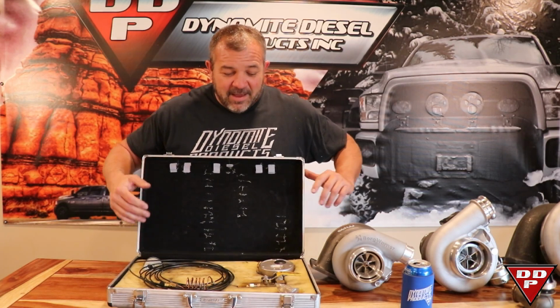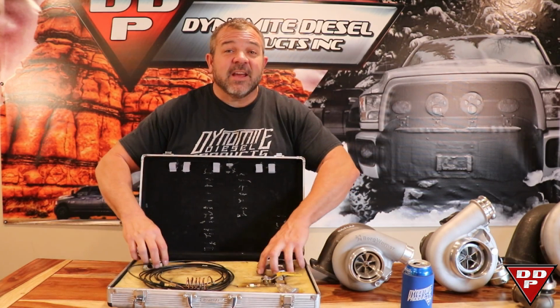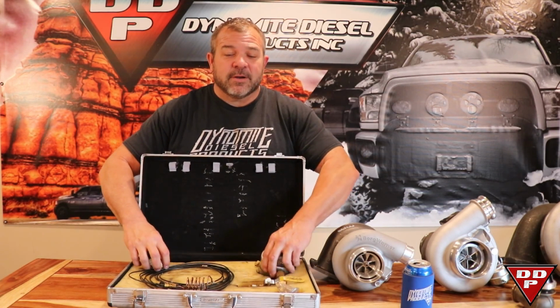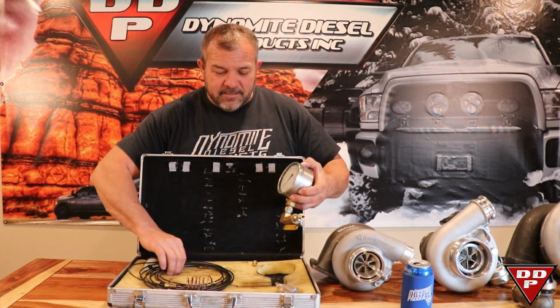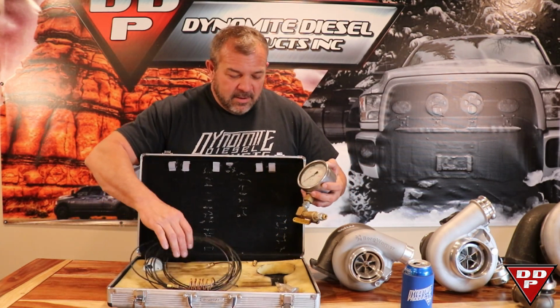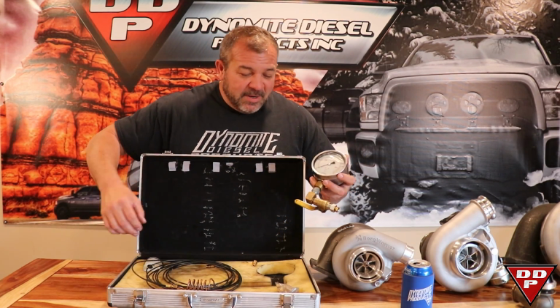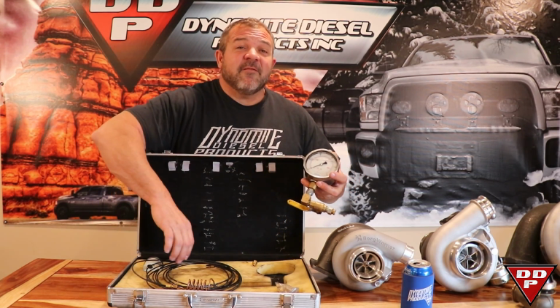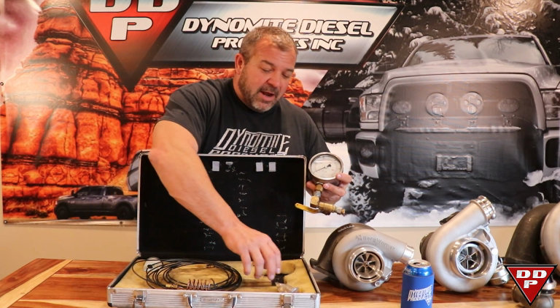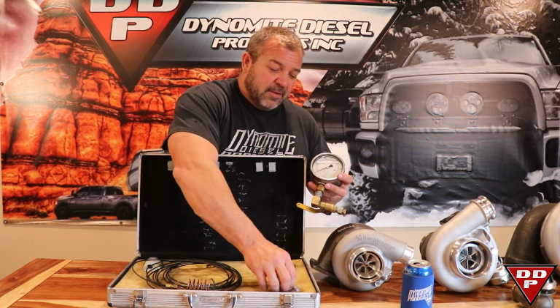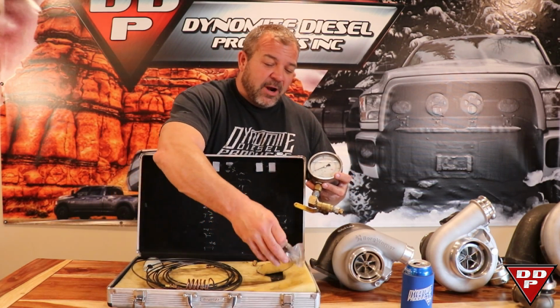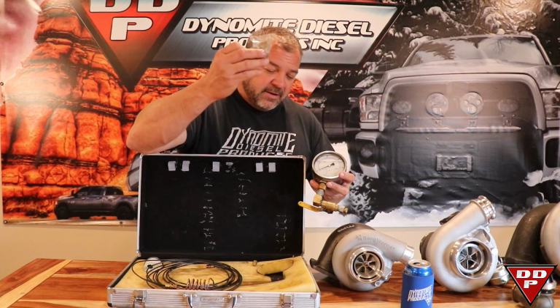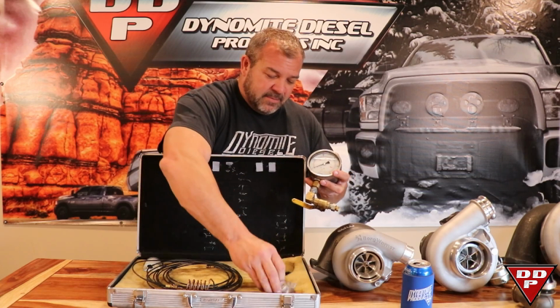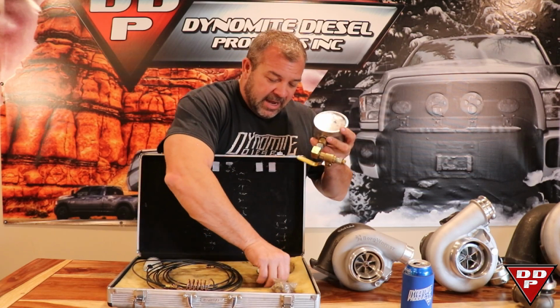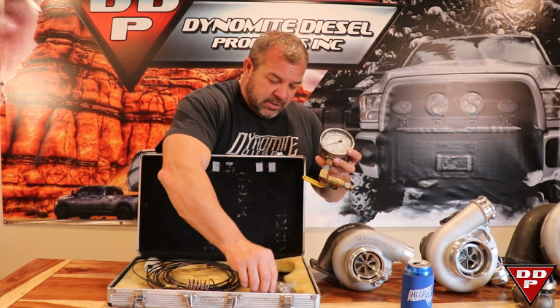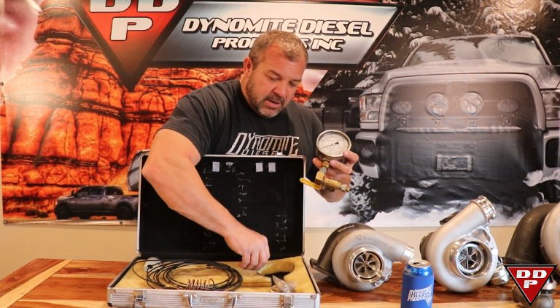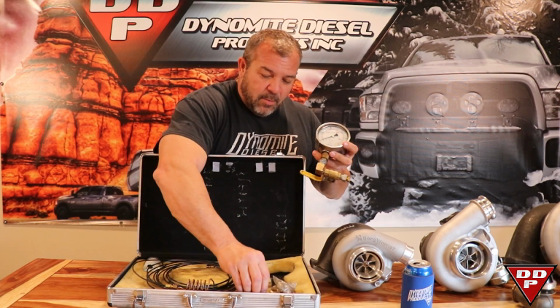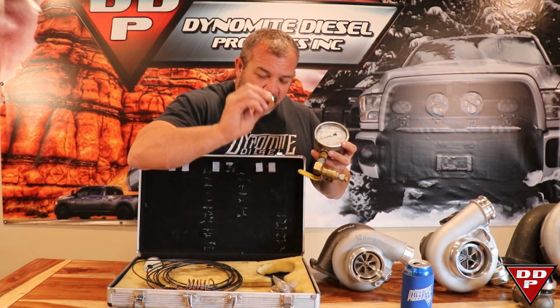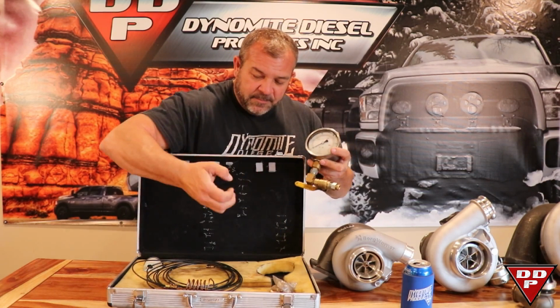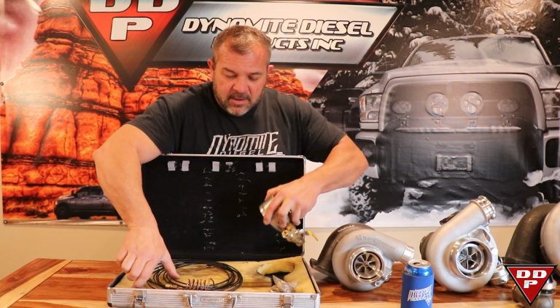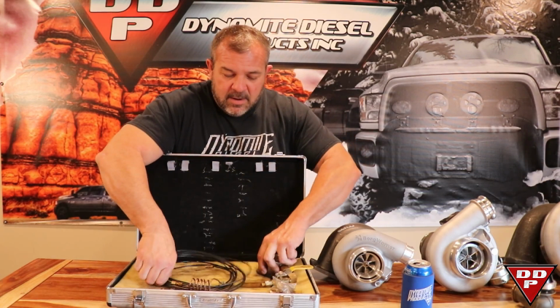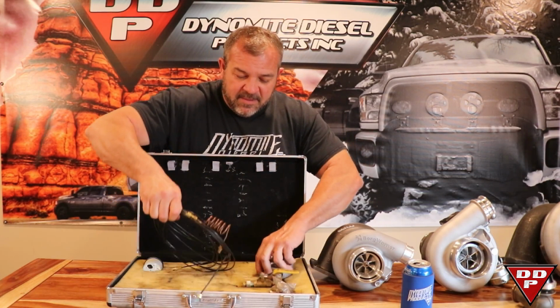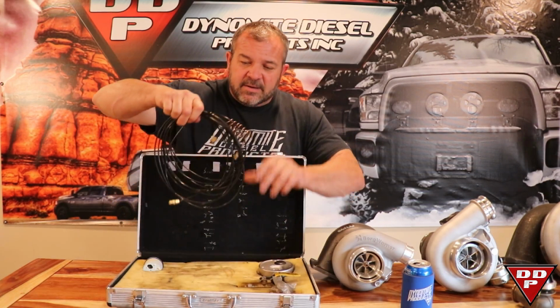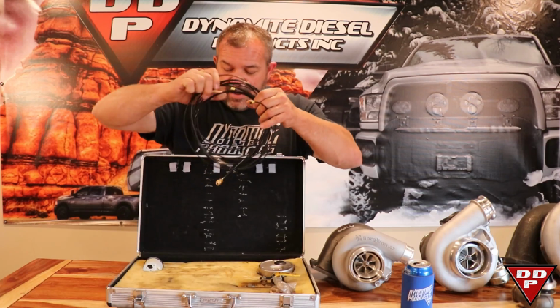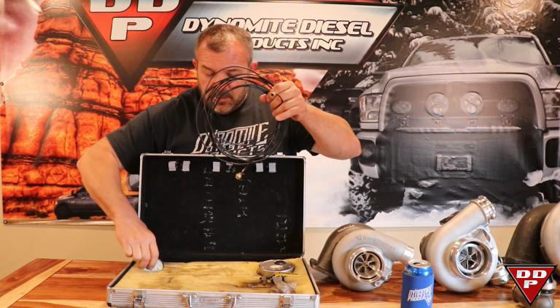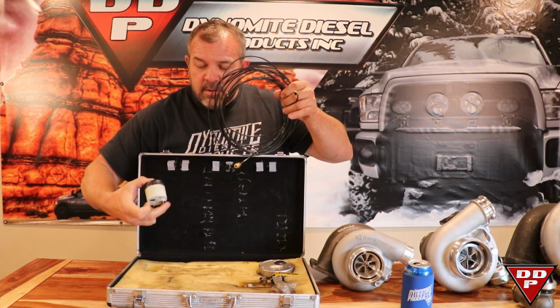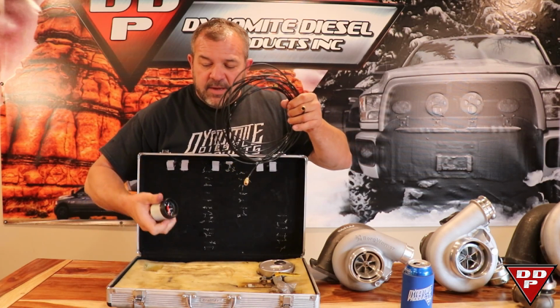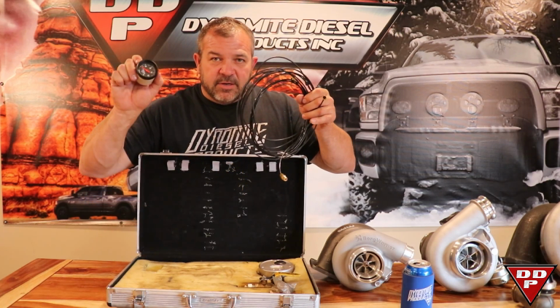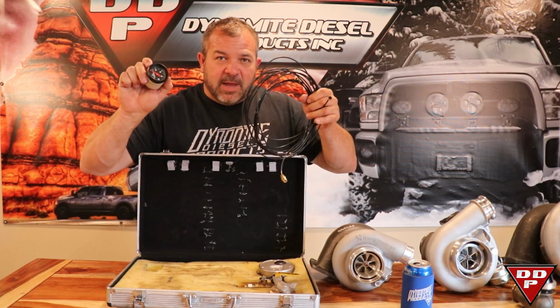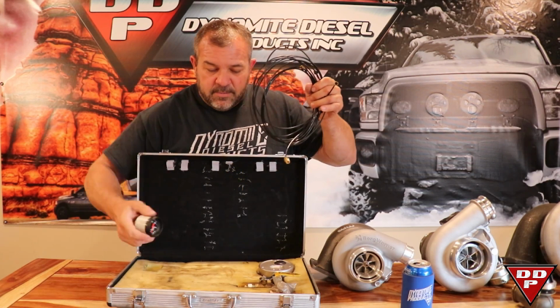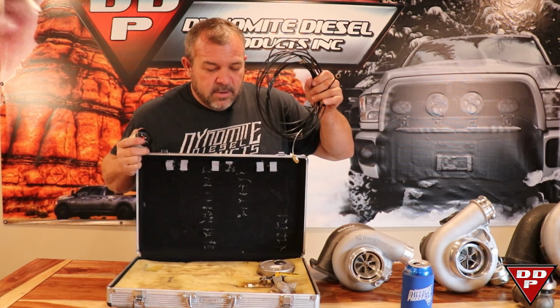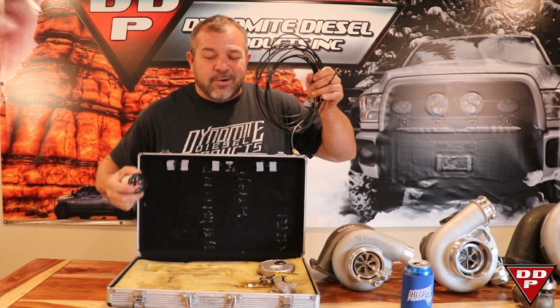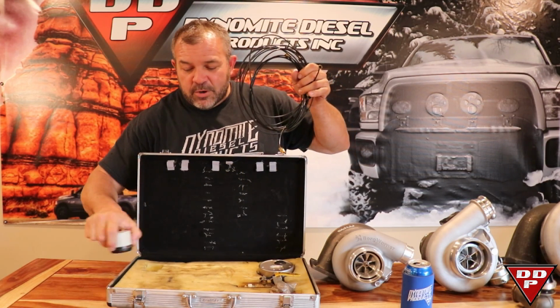I've had this kit for a long time. It used to be a steak knife box. Now it's just full of little brass fittings, a gauge, more brass fittings. This is just a cheap gauge for checking drive pressure.